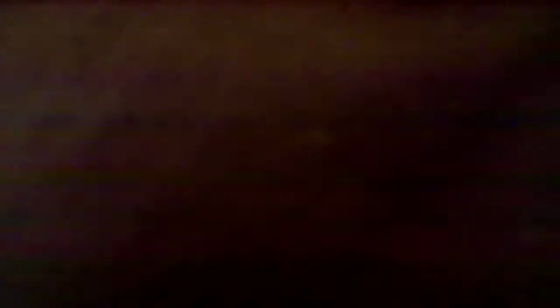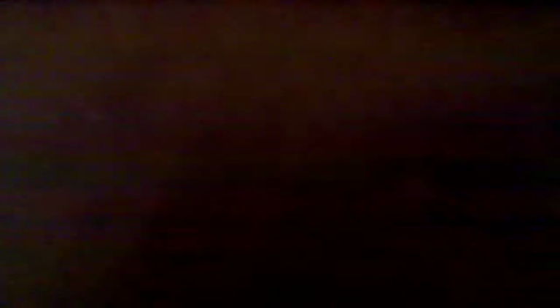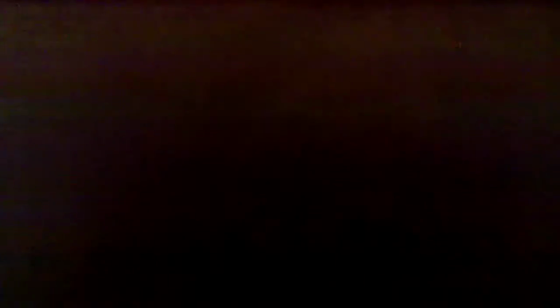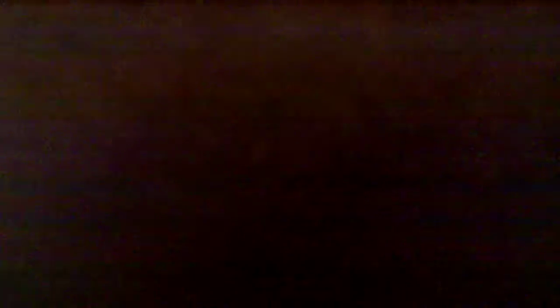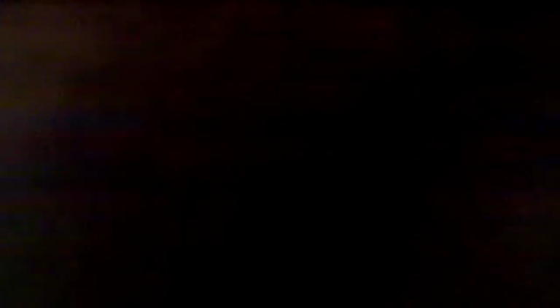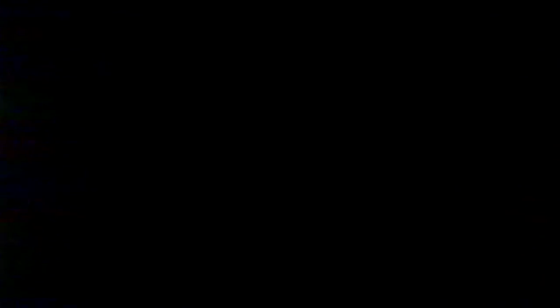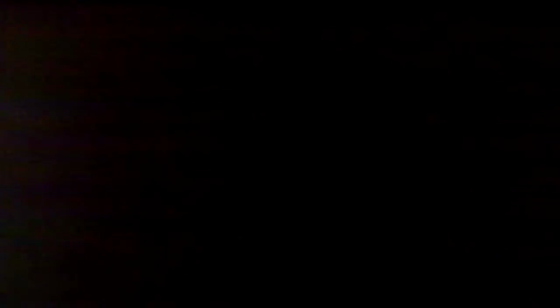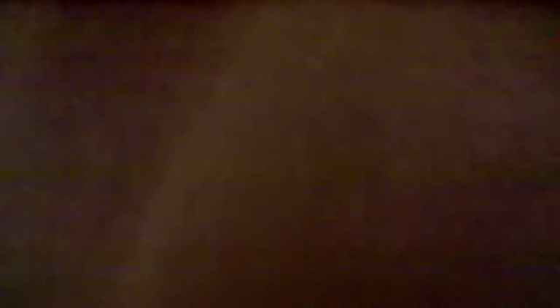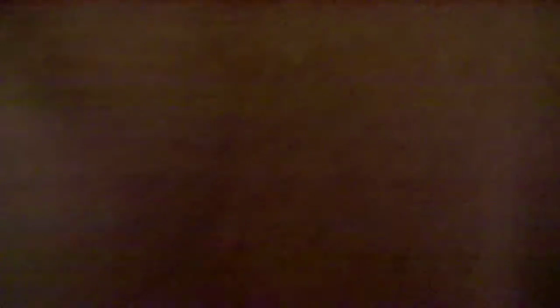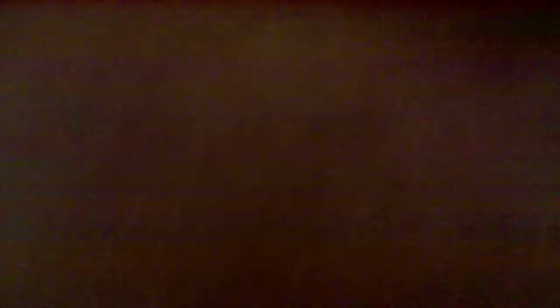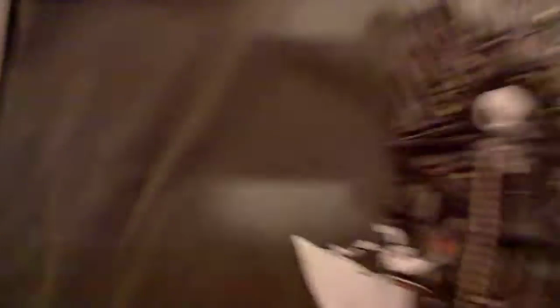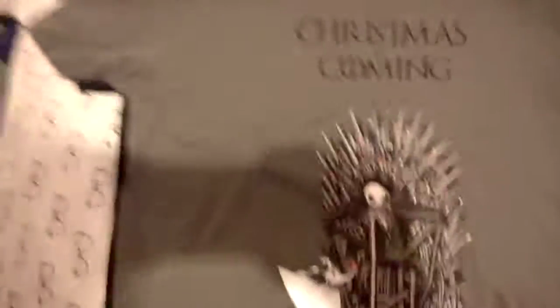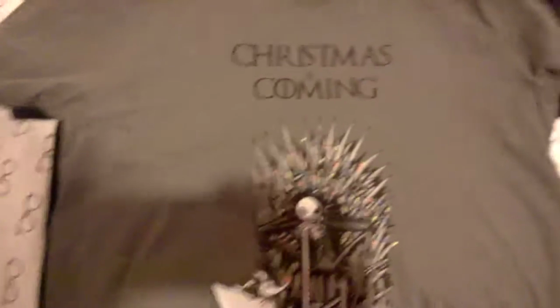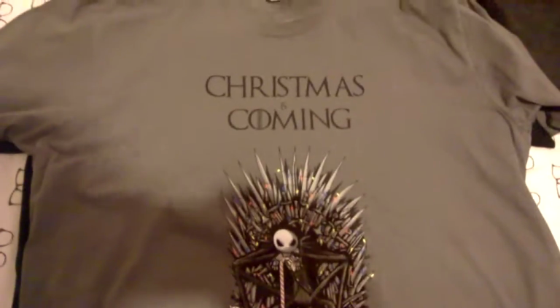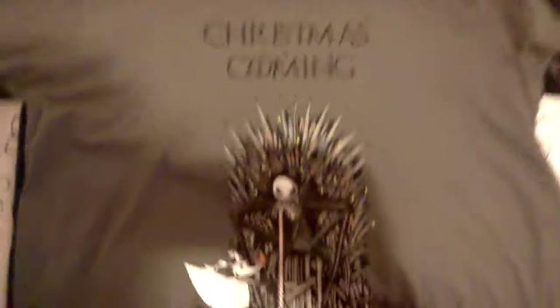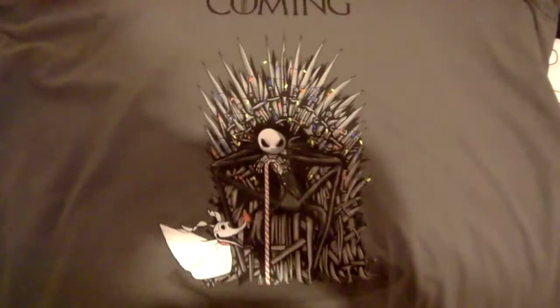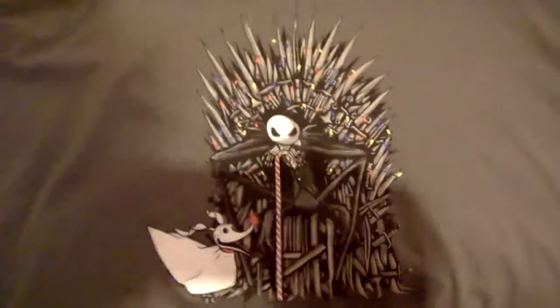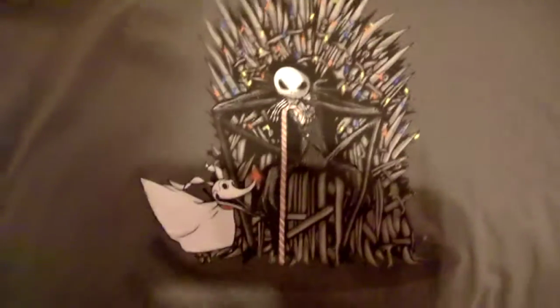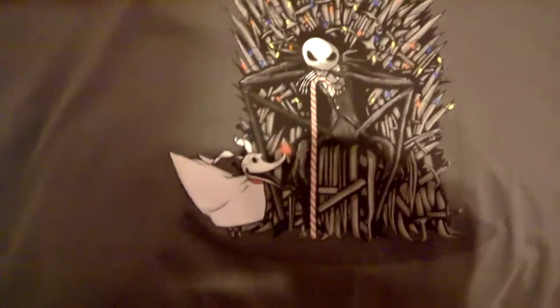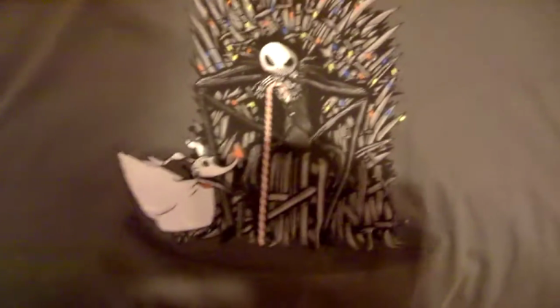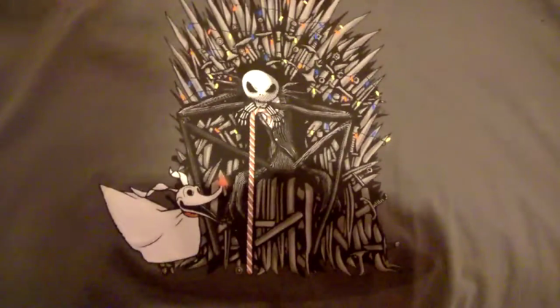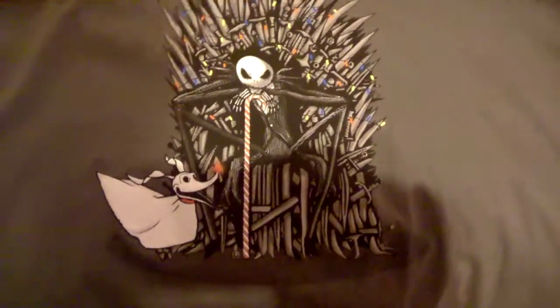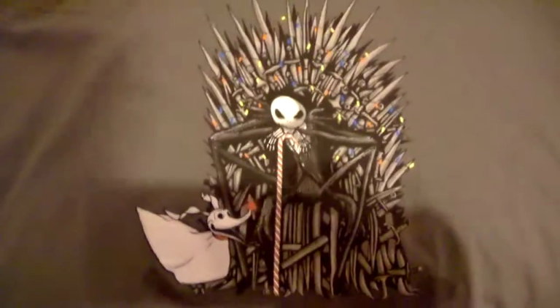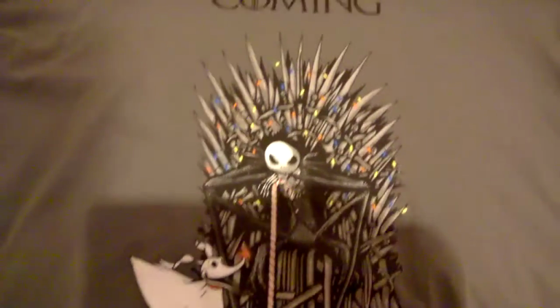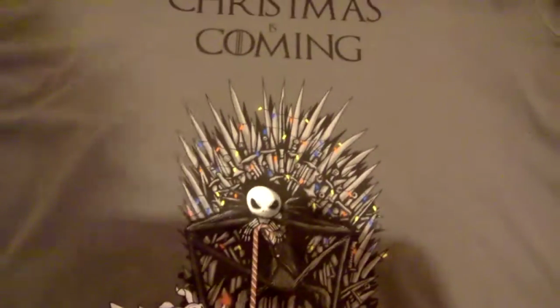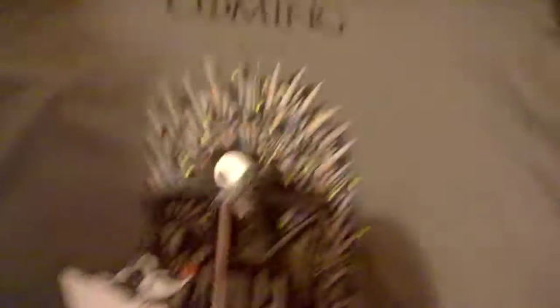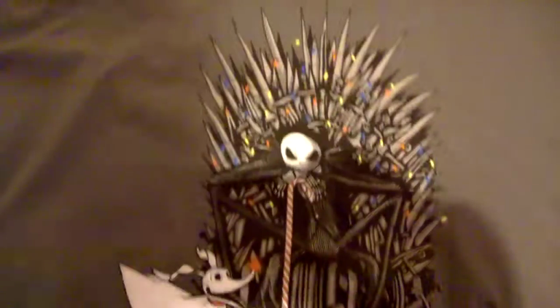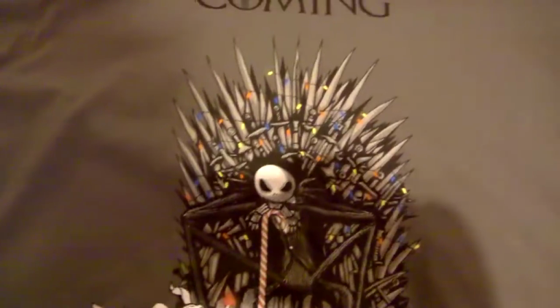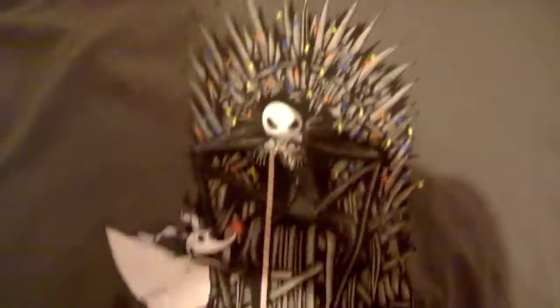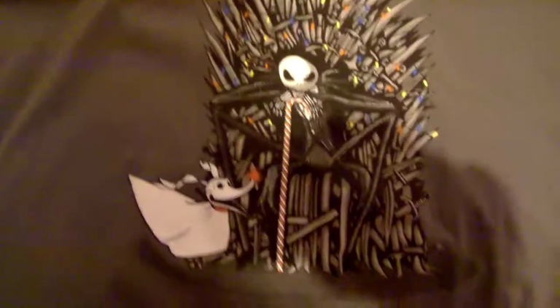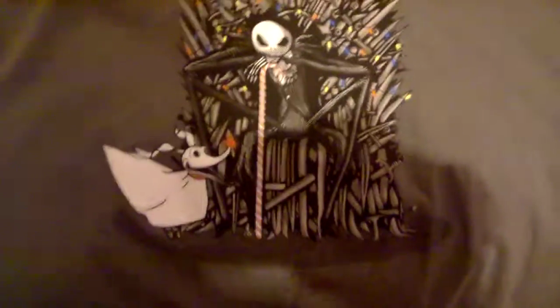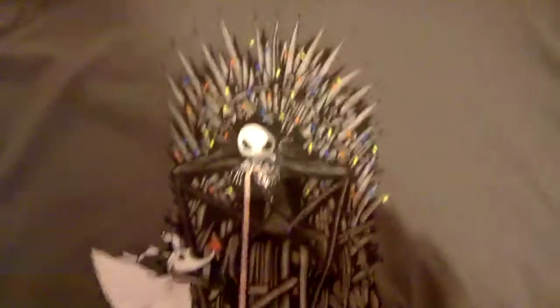So that's the first one. The second one is a Nightmare Before Christmas one. It combines Nightmare Before Christmas and Game of Thrones — it's 'Christmas is coming' and you've got Zero there and Jack on the Iron Throne with Christmas lights around it. That's number two.